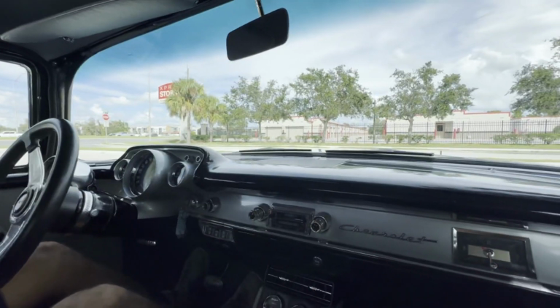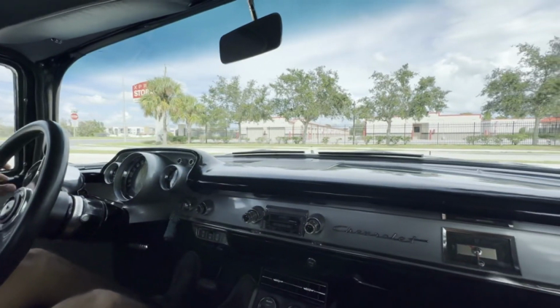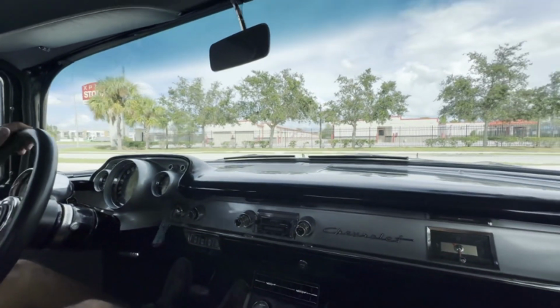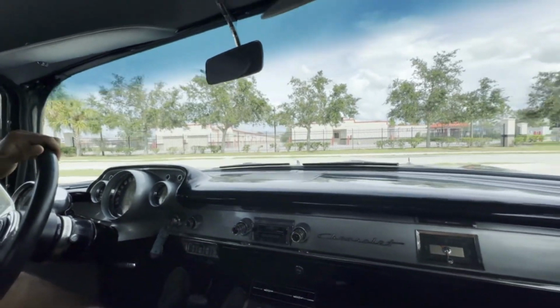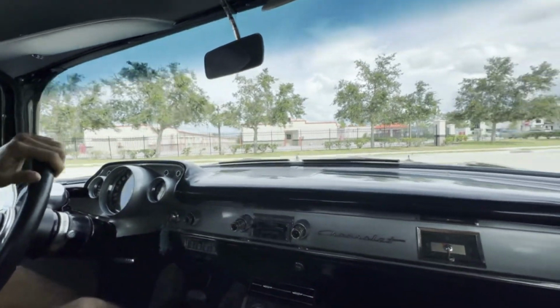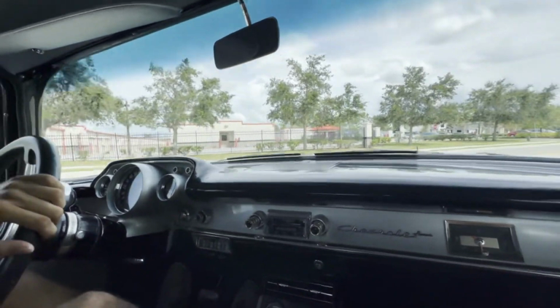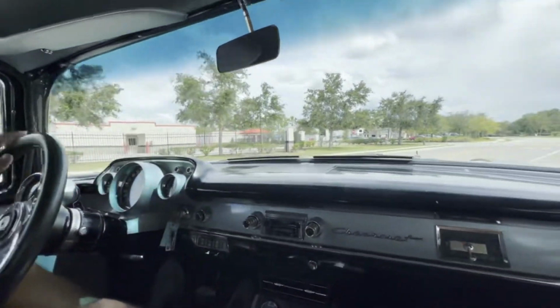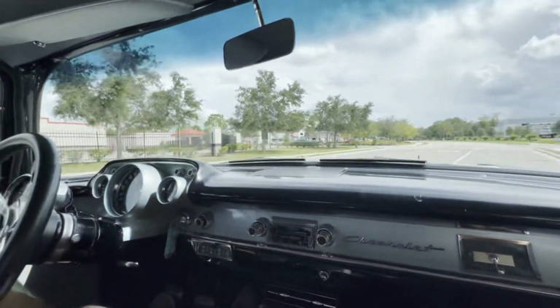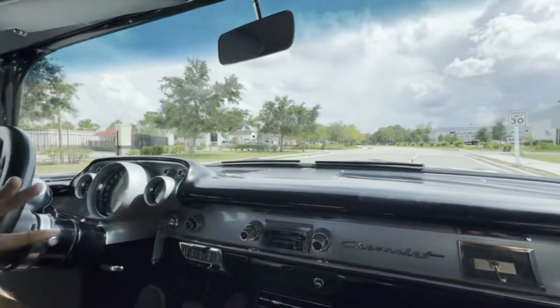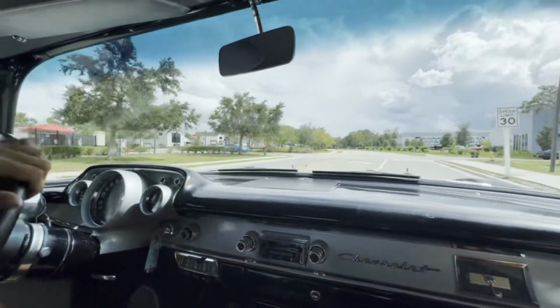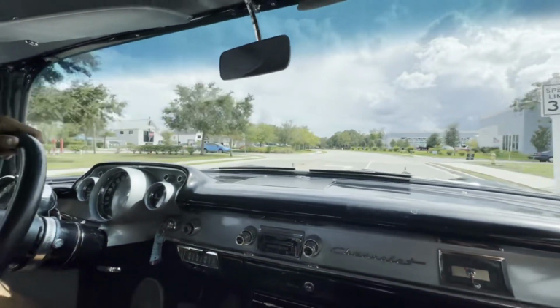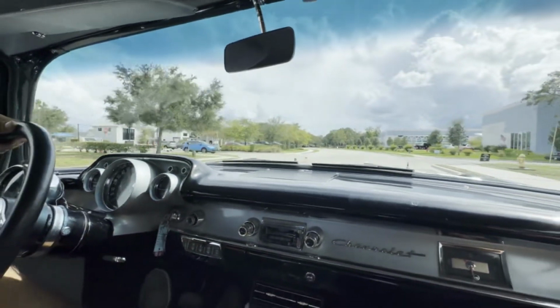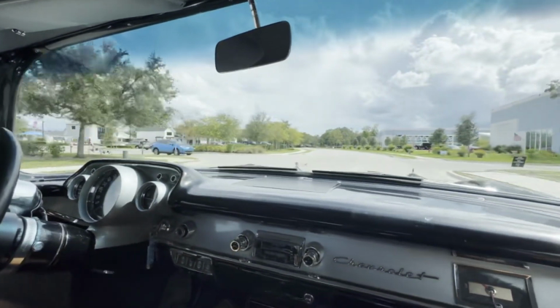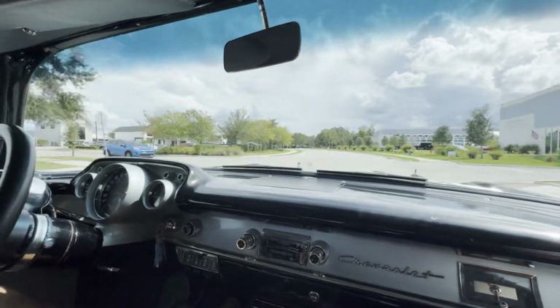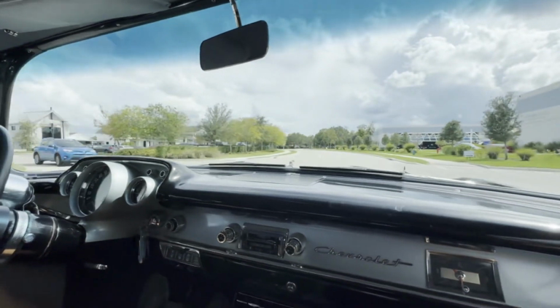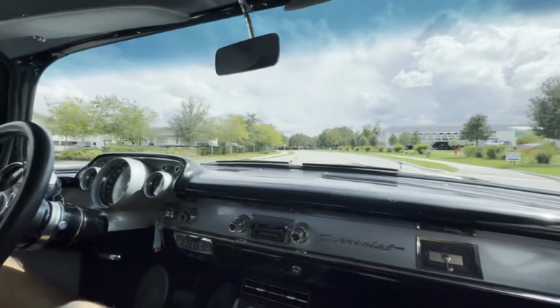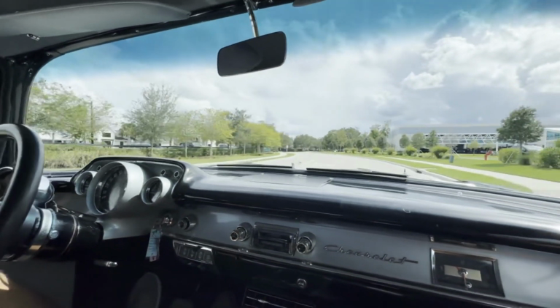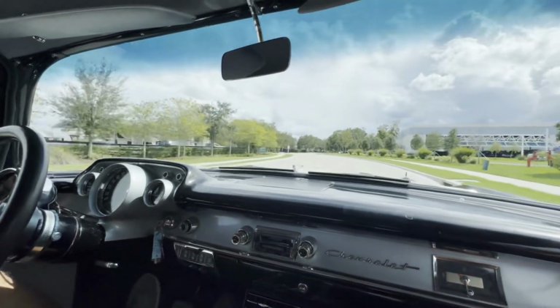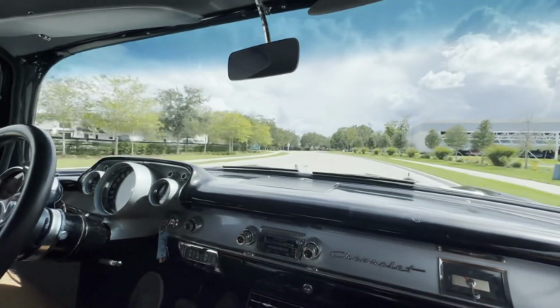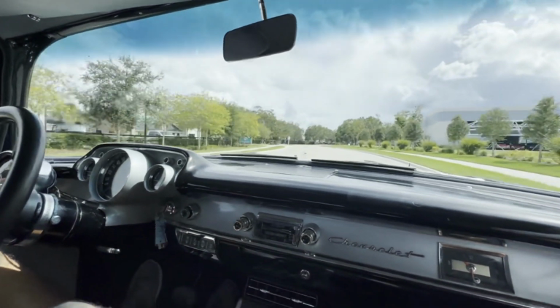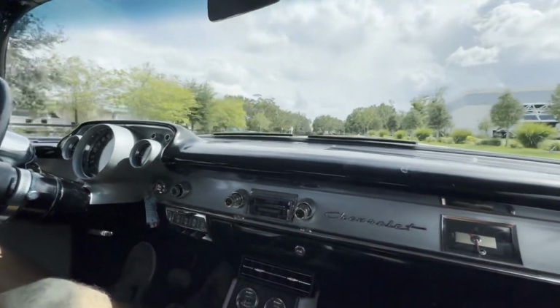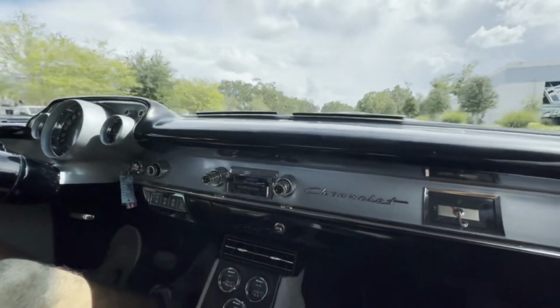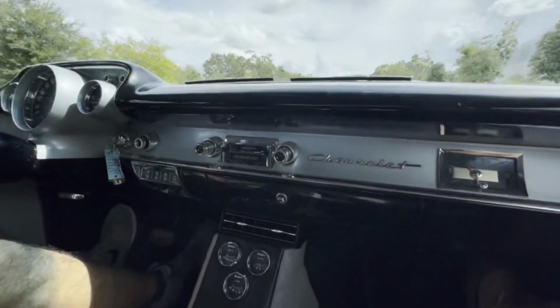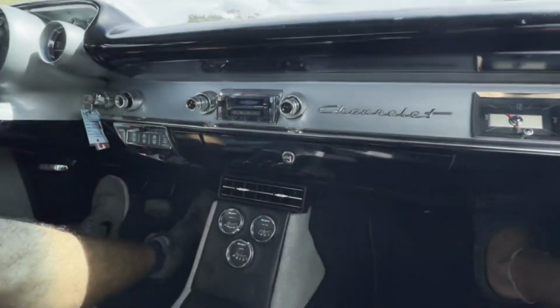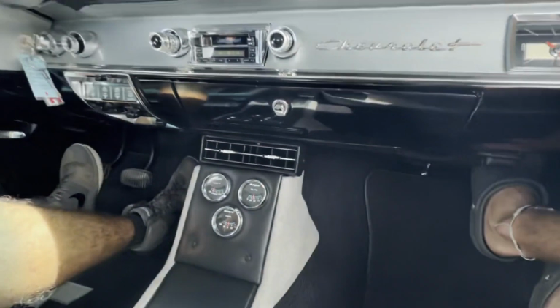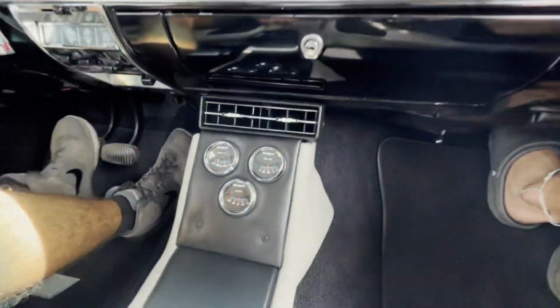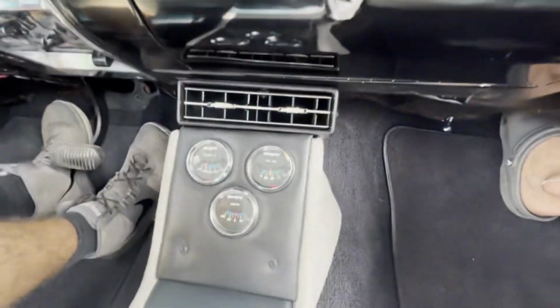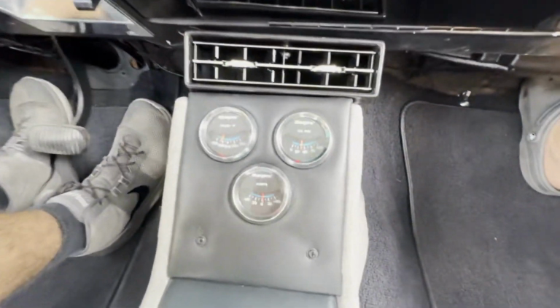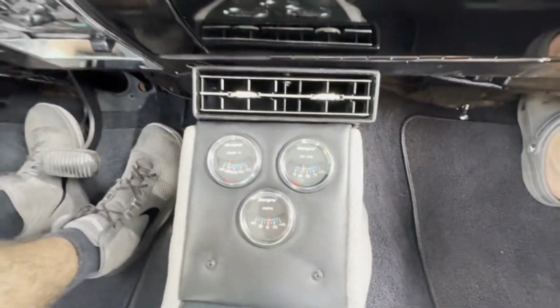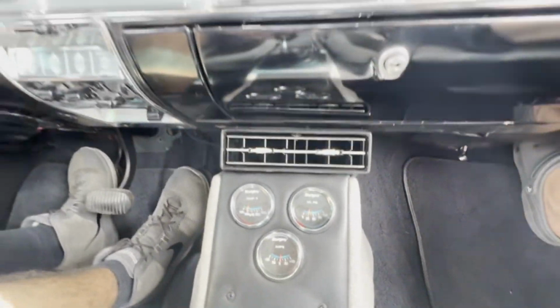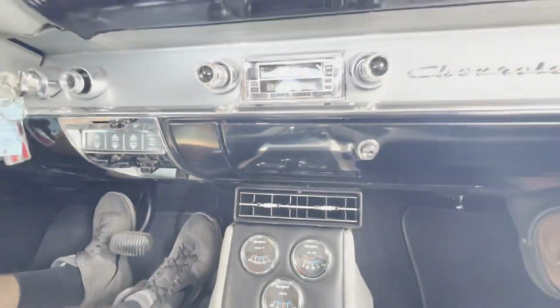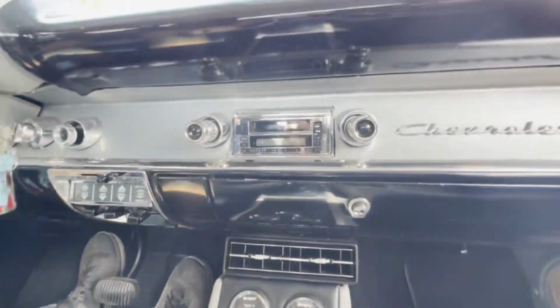Welcome back to Skyway Classics. We're now going for a ride in our 1957 Chevy Bel Air four-speed manual with our black and silver paint job. Not to mention the interior is just like the outside with the silver and black, even on the dash here.